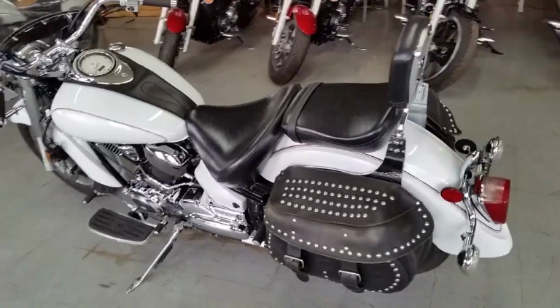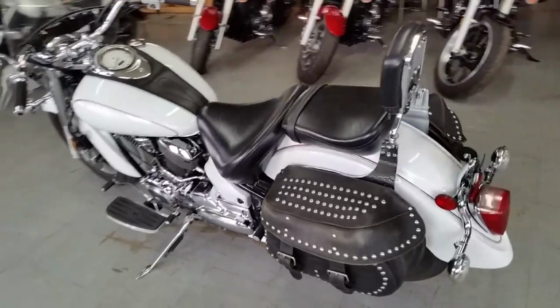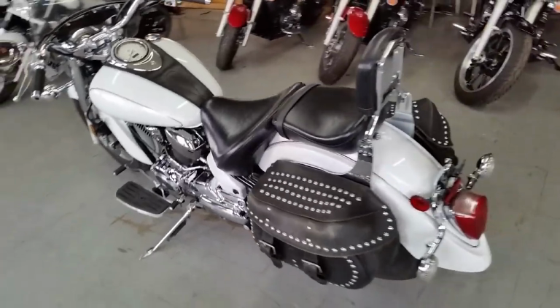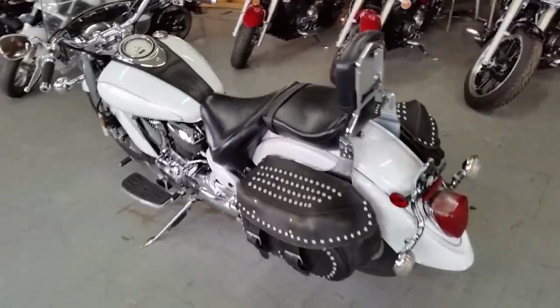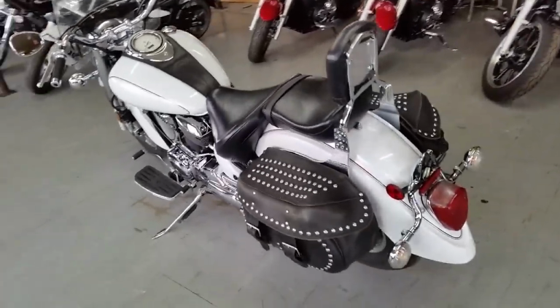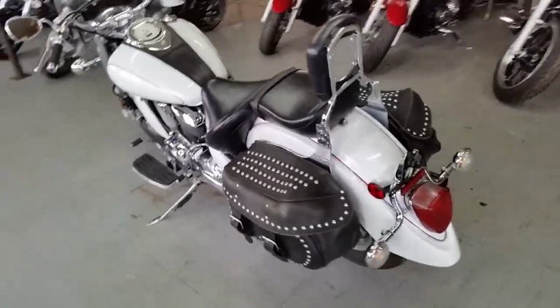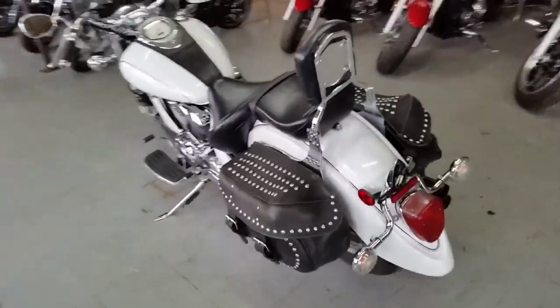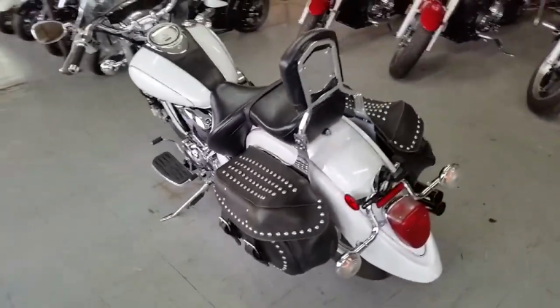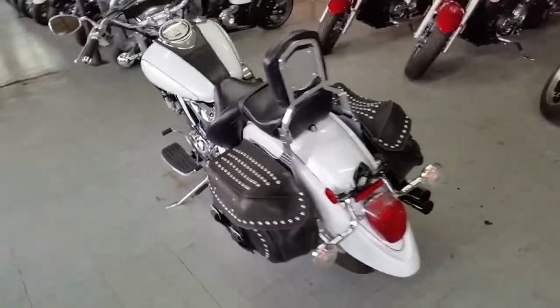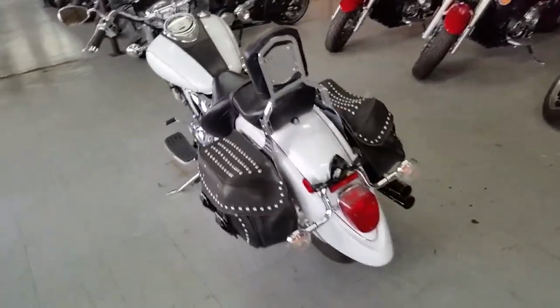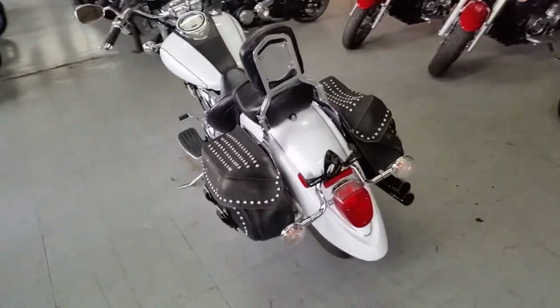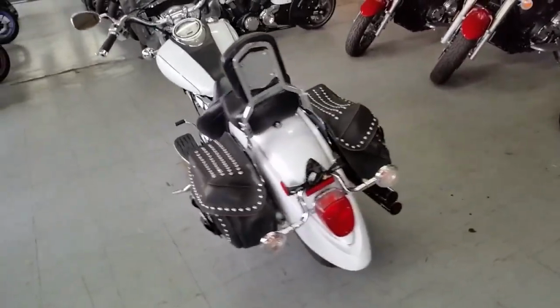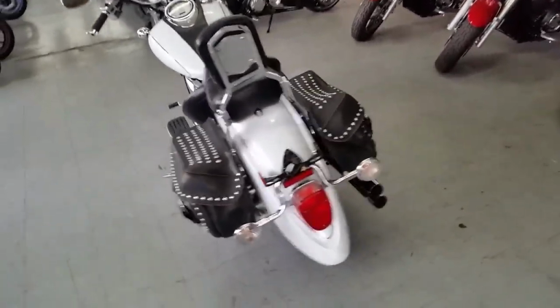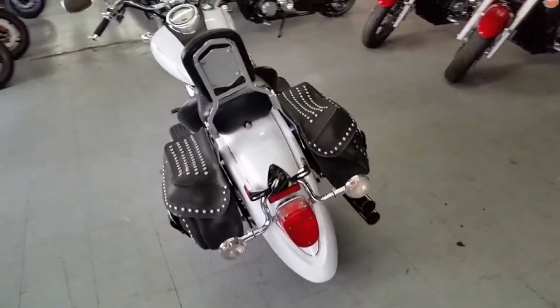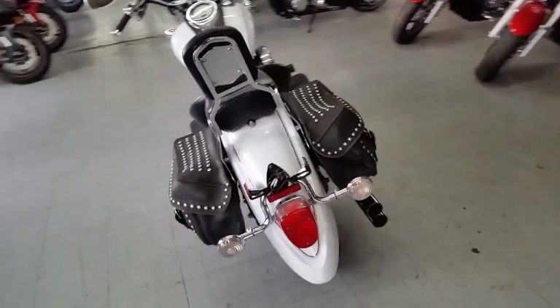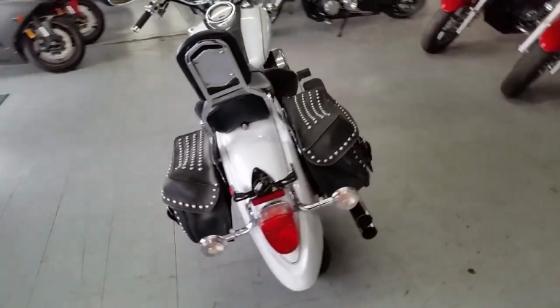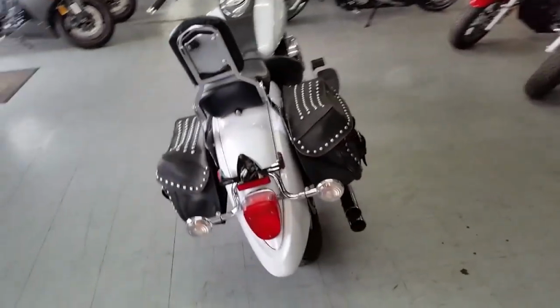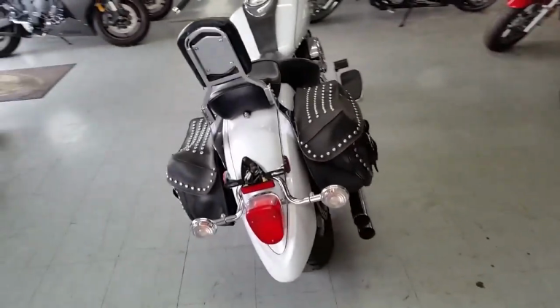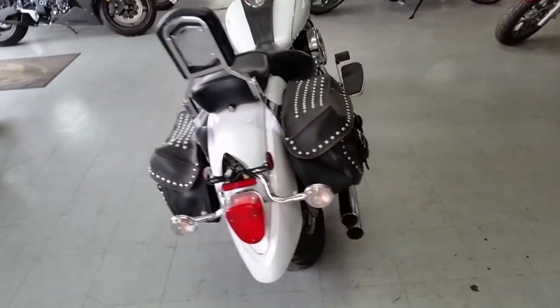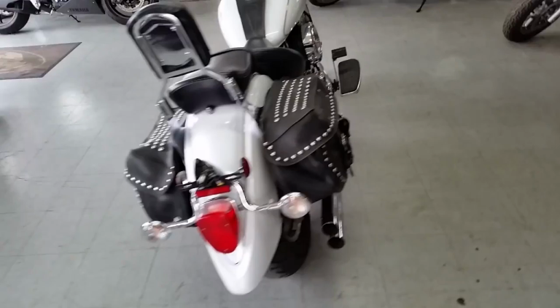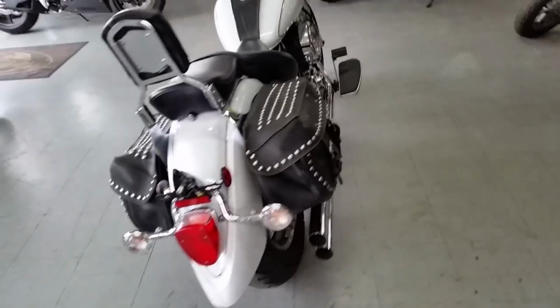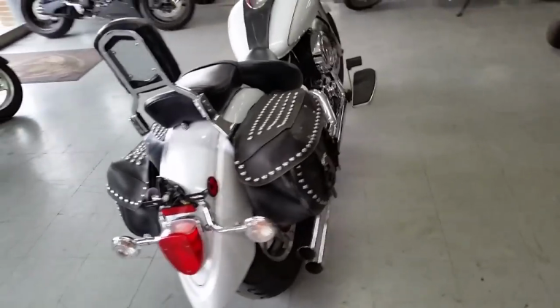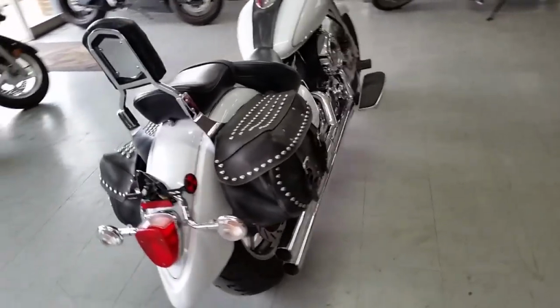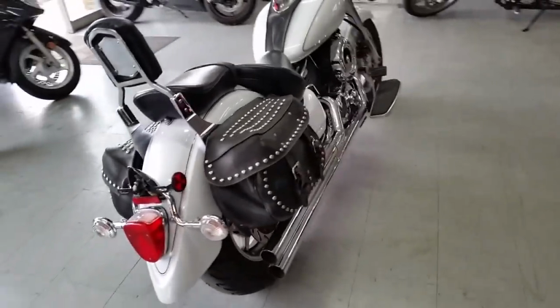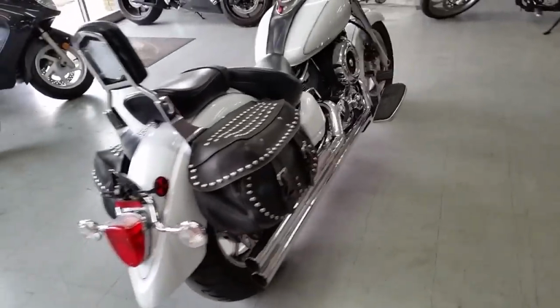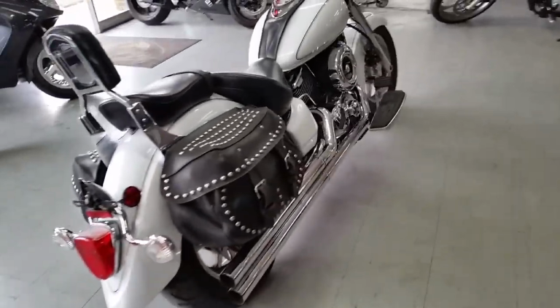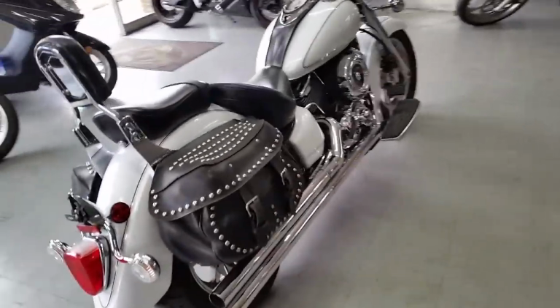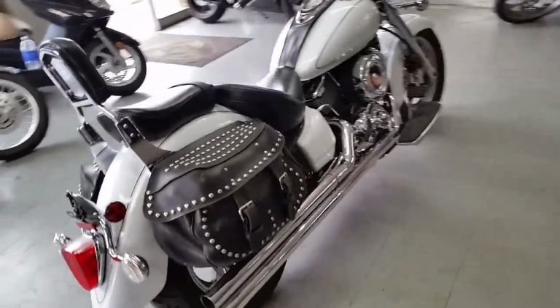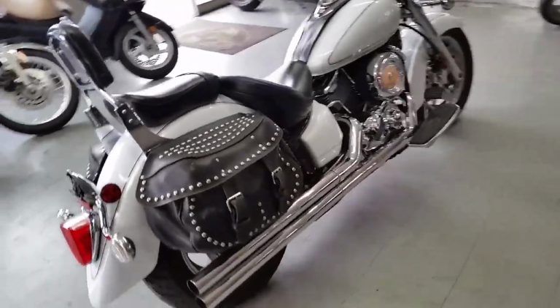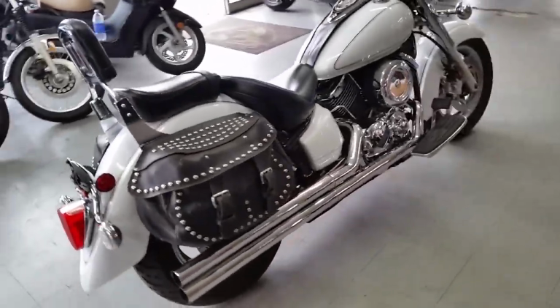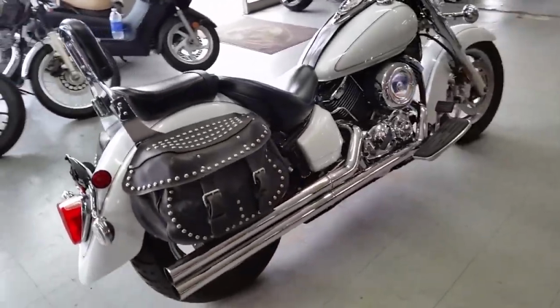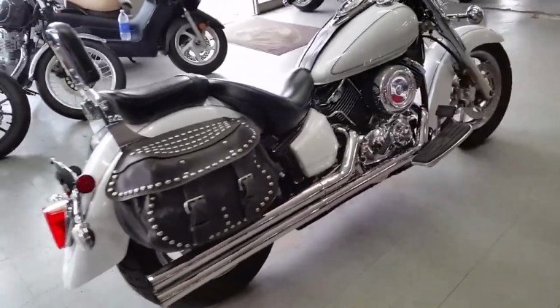Windshield, saddle bags, floorboards, and tons and tons of chrome. Cobra exhaust makes it sound as cool as it looks.